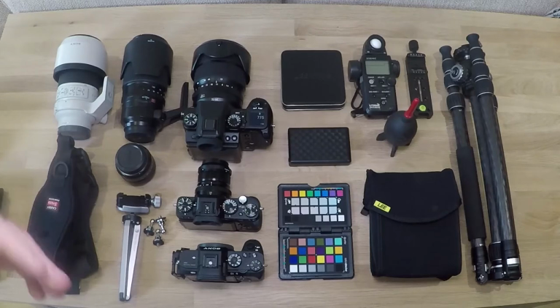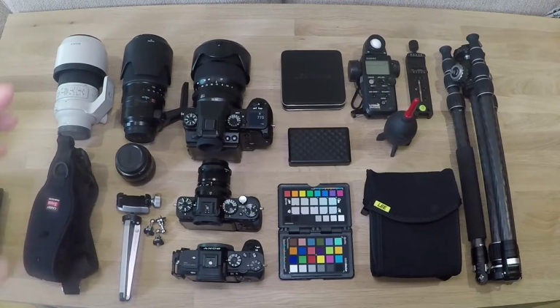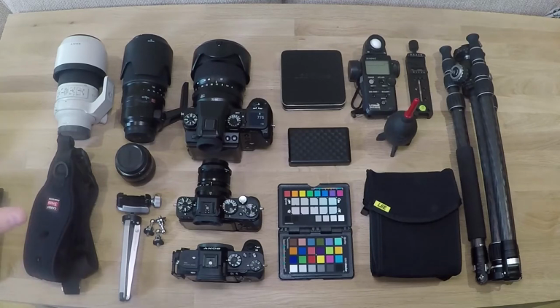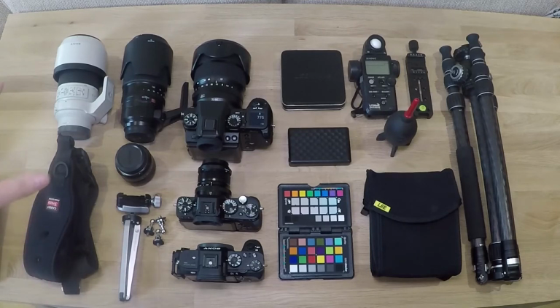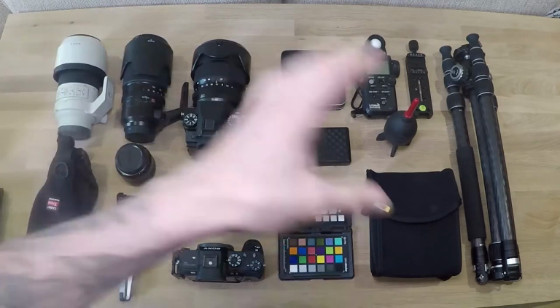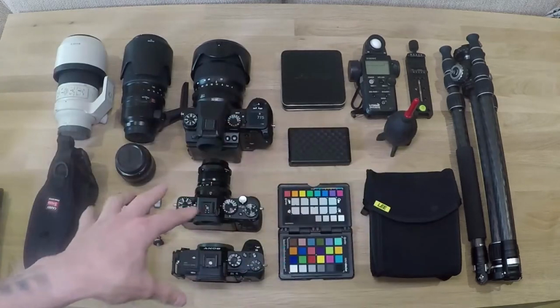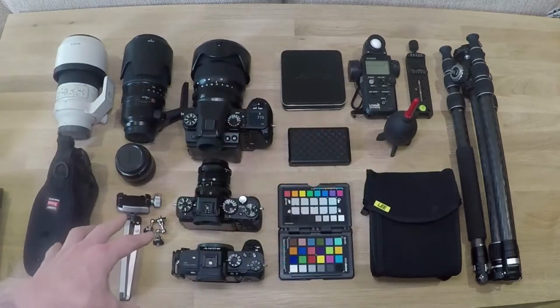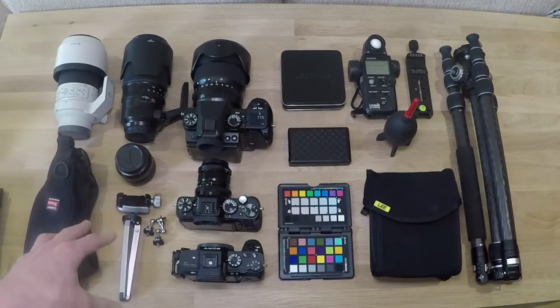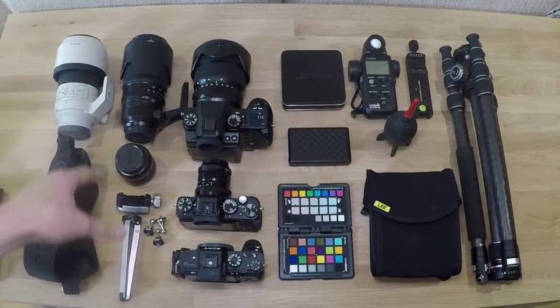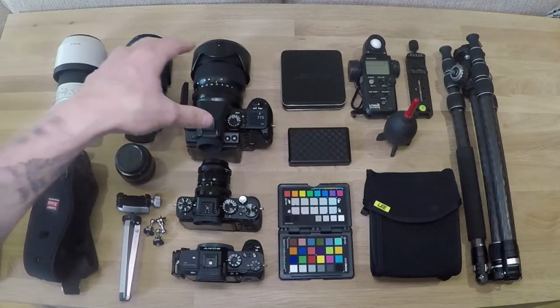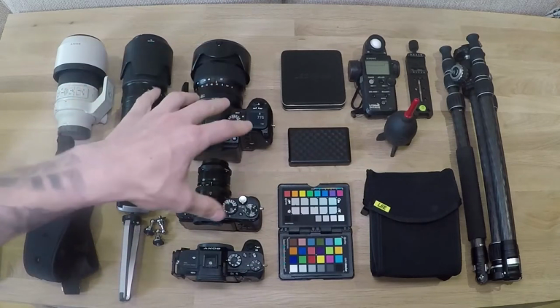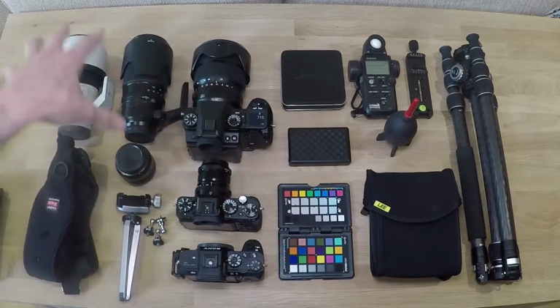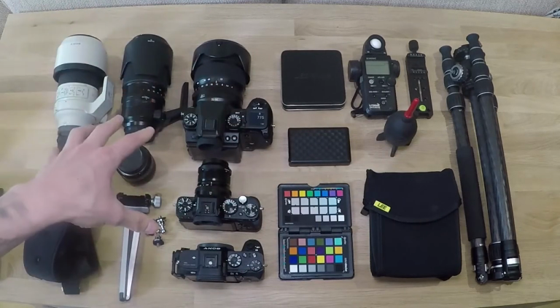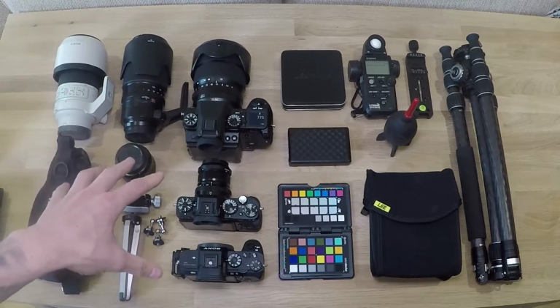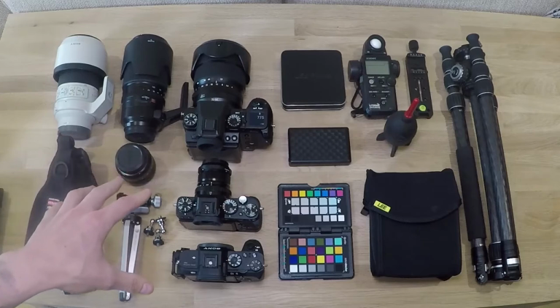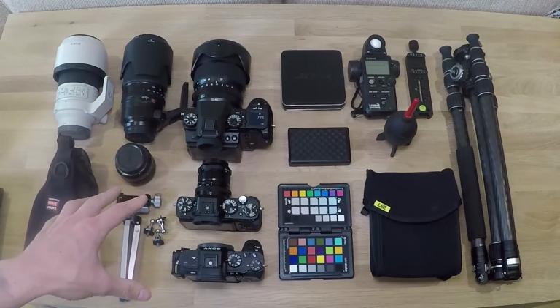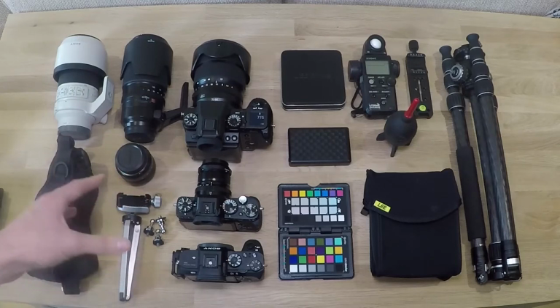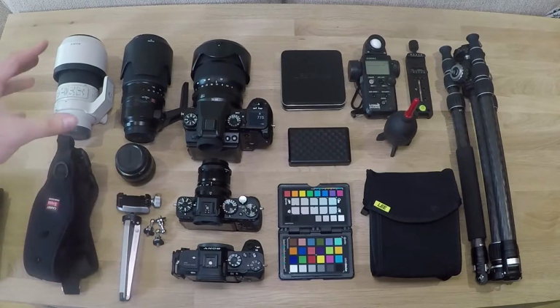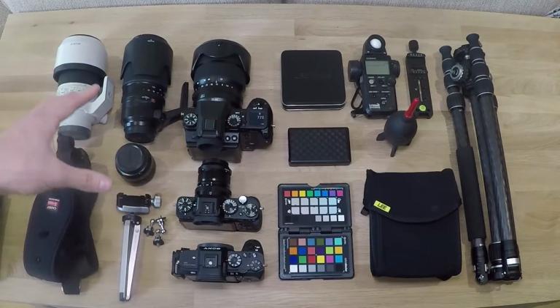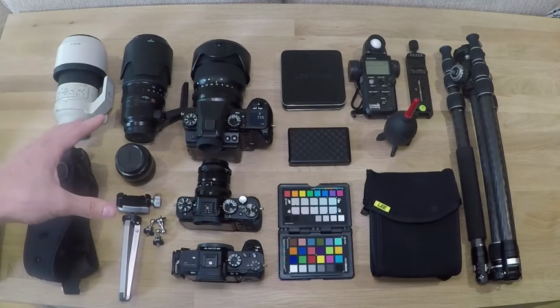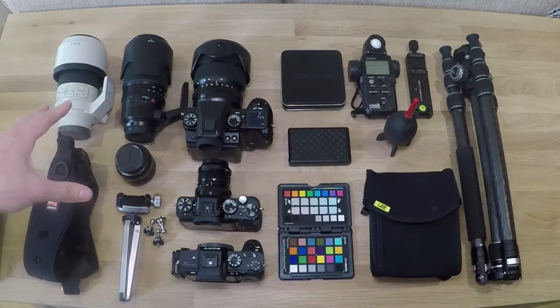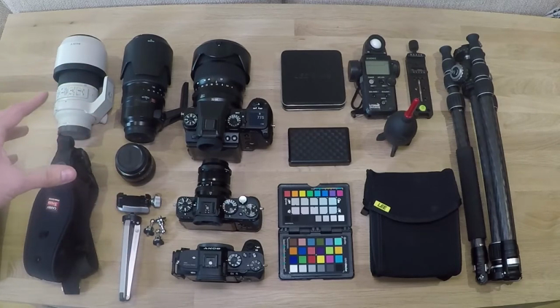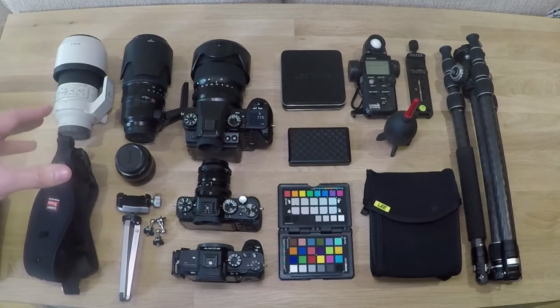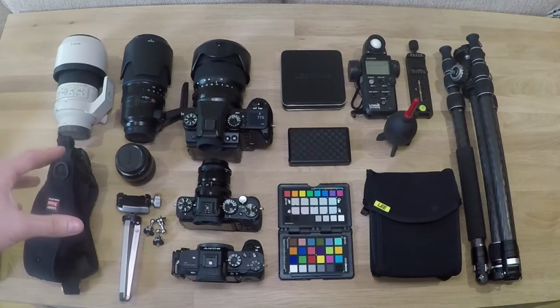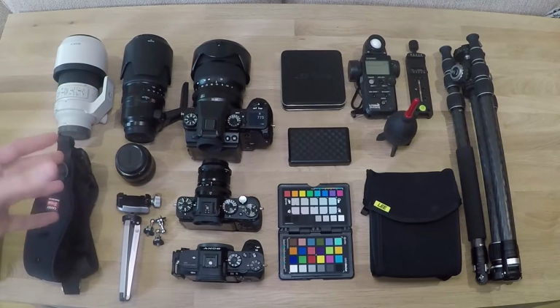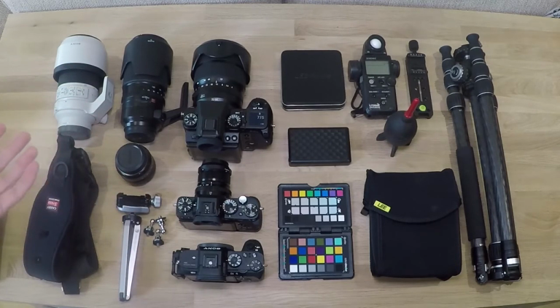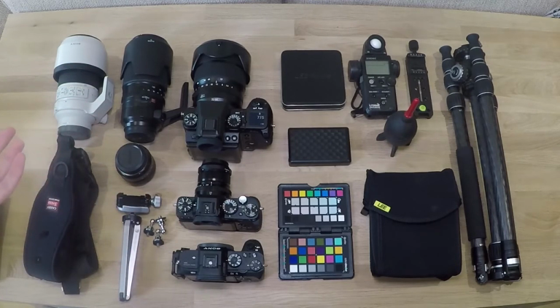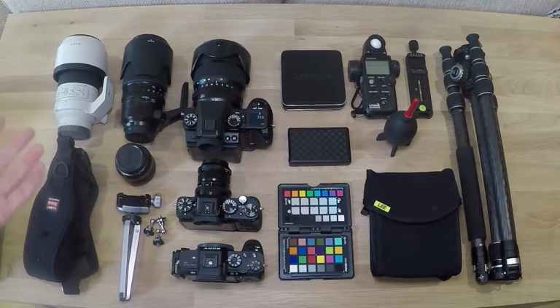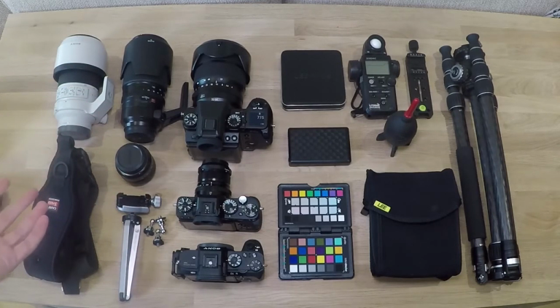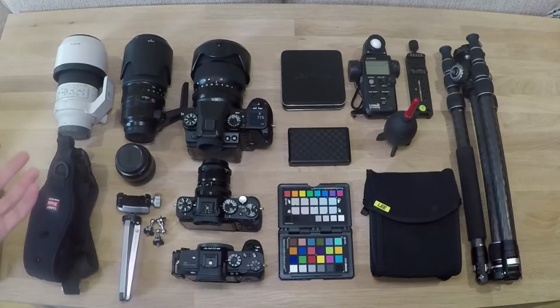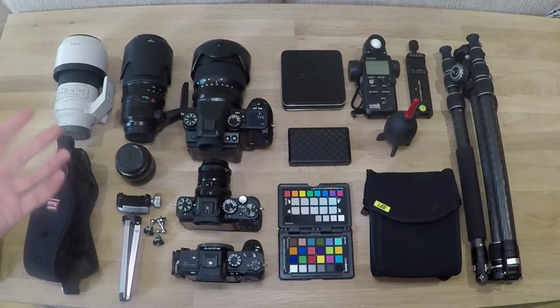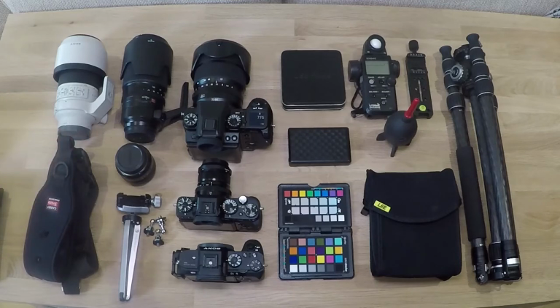I used to bring everything with me - I'd bring two tripods, a selection of different lenses. But I've scaled. I think as you get older, you scale right, you realise you don't need all of the gear.